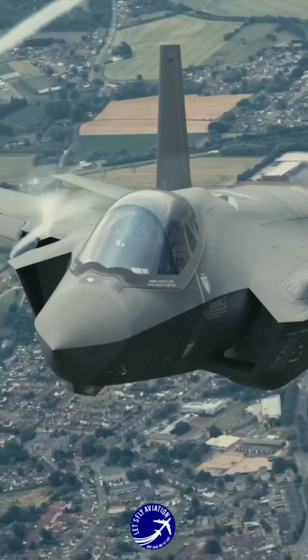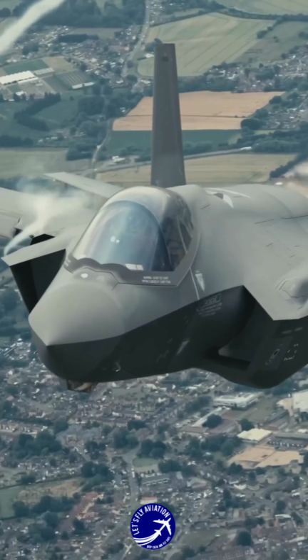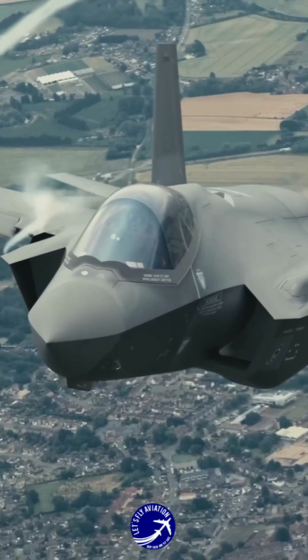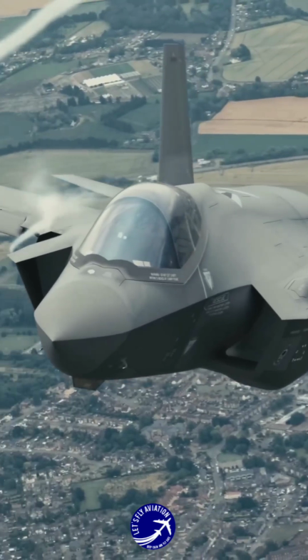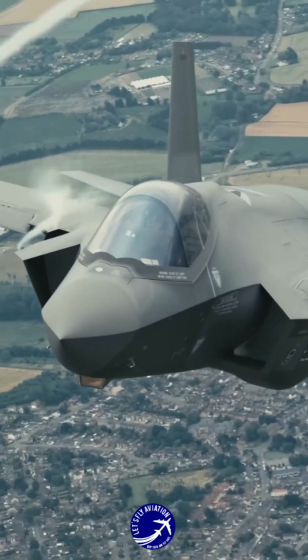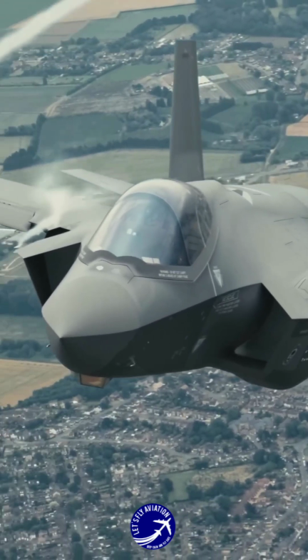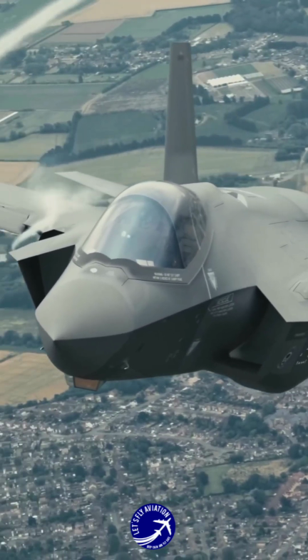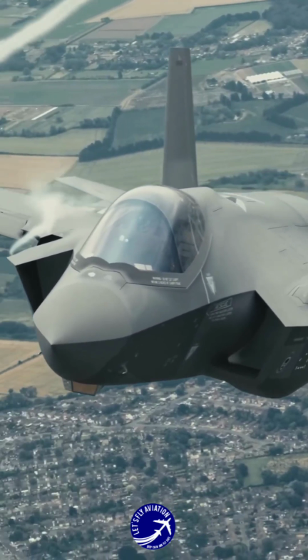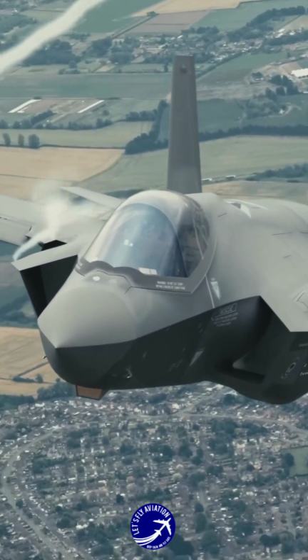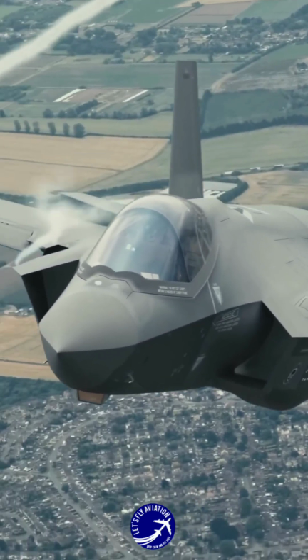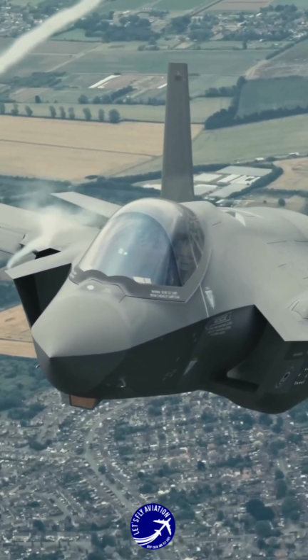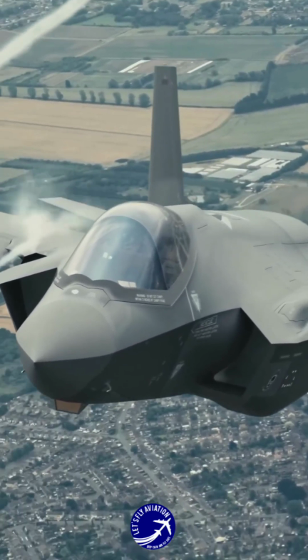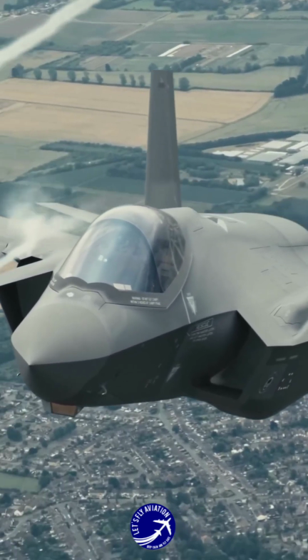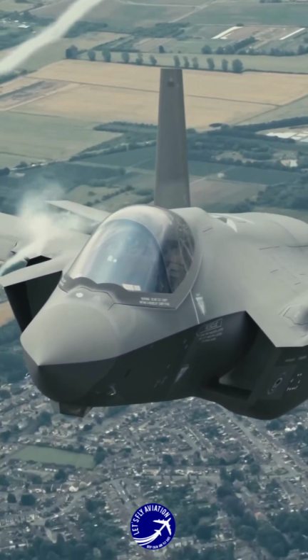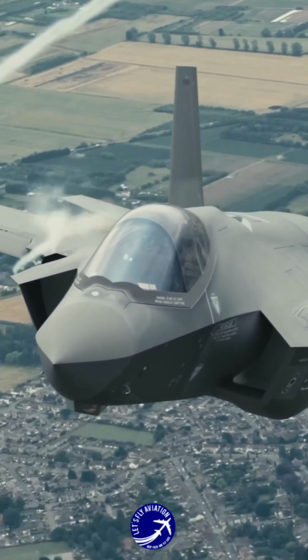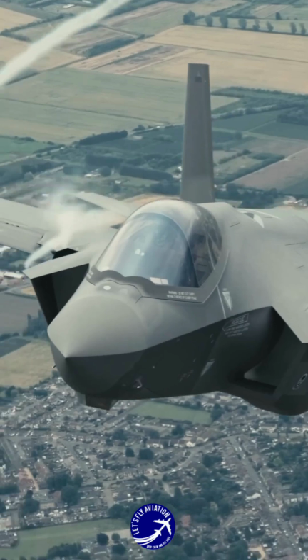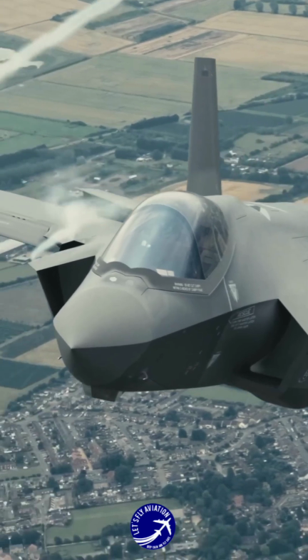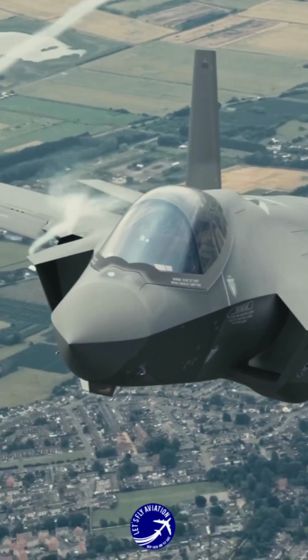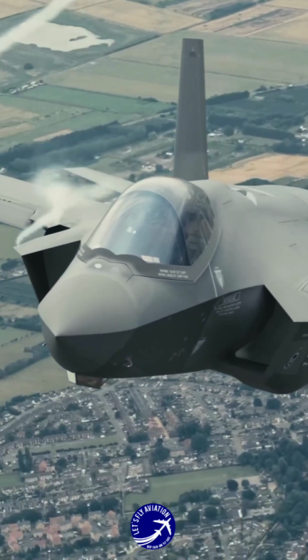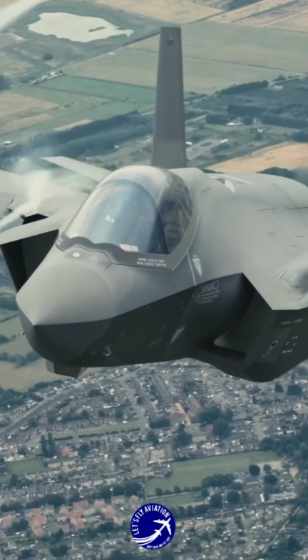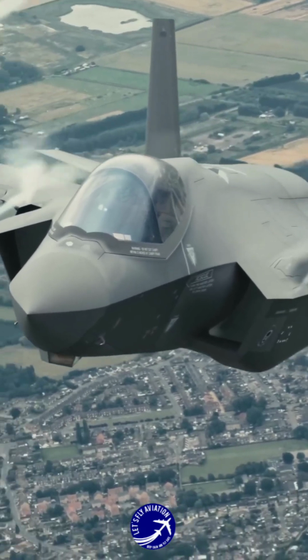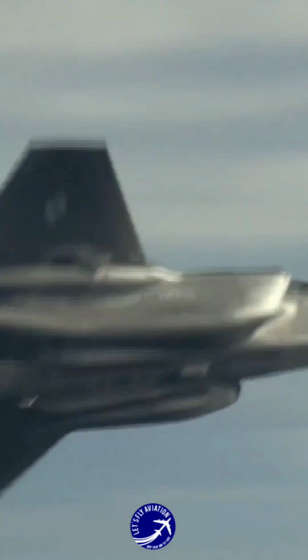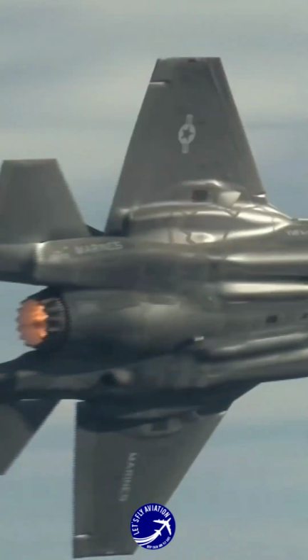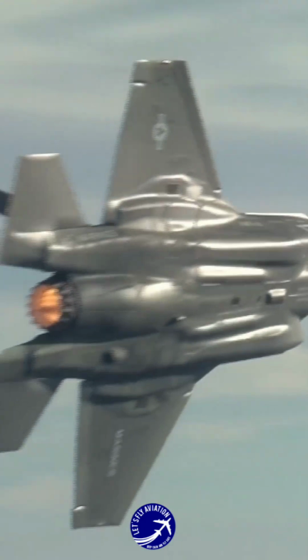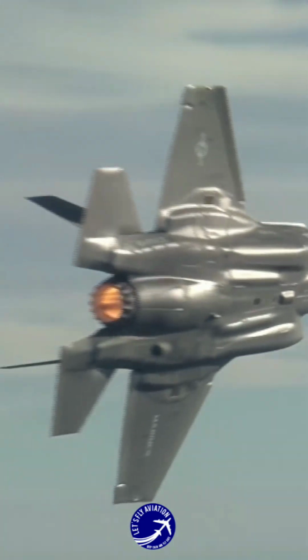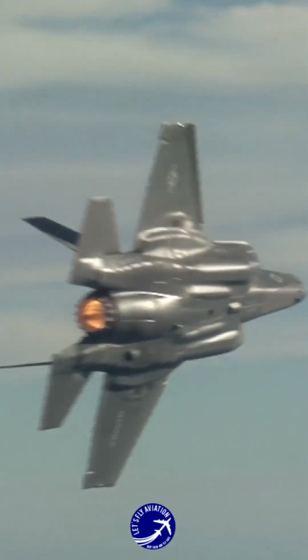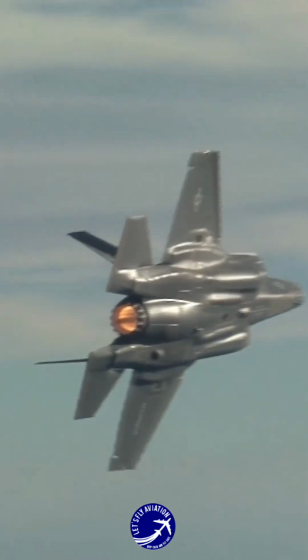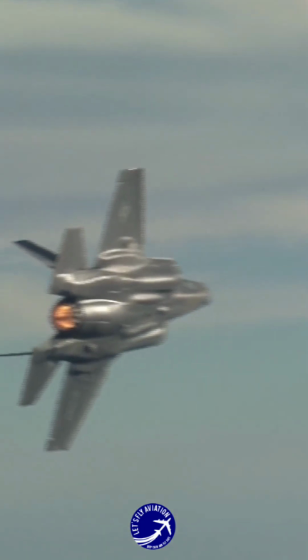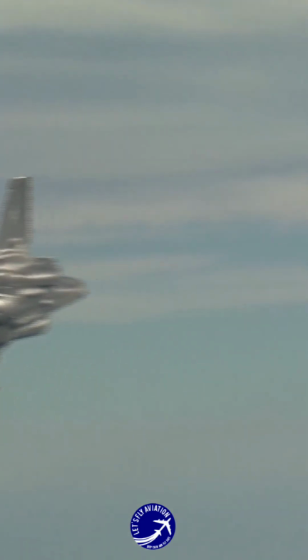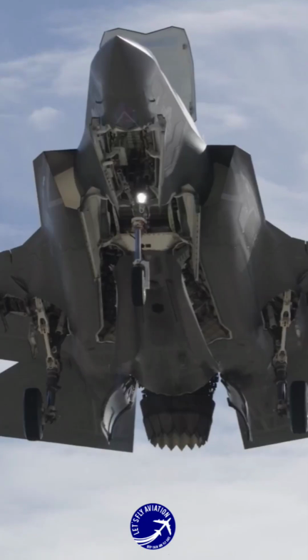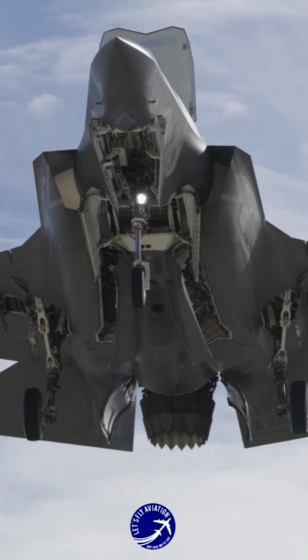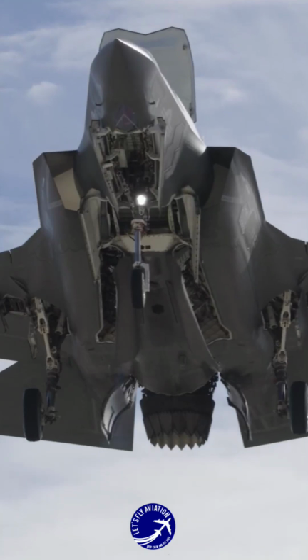The F-35 is the prima donna aircraft in military aviation today. Even though it looks fat, it moves stealthily. Why does everyone want to adopt the F-35 design? Let me explain.